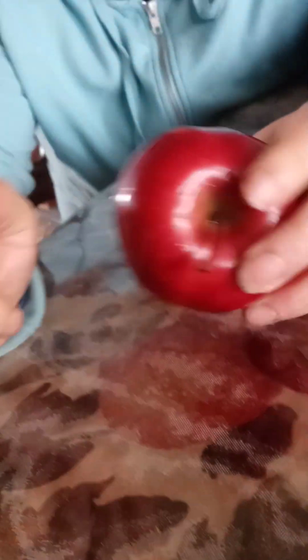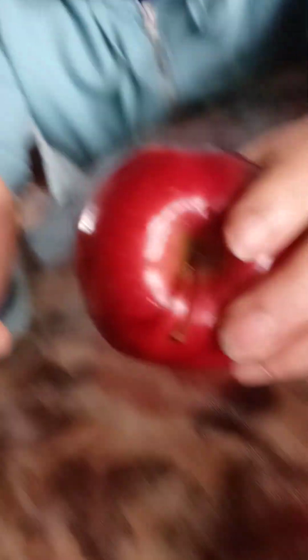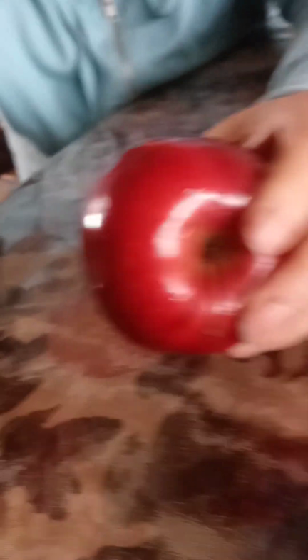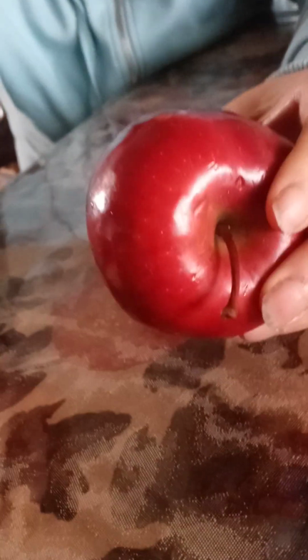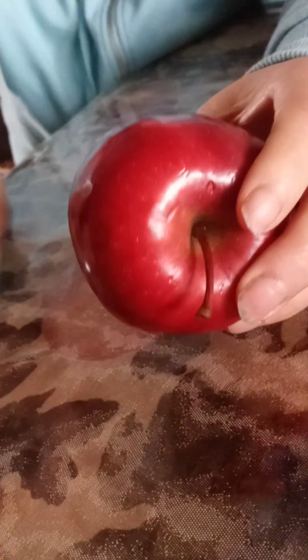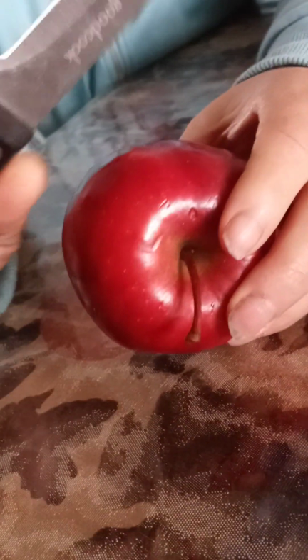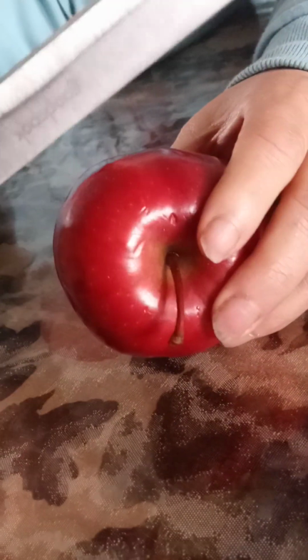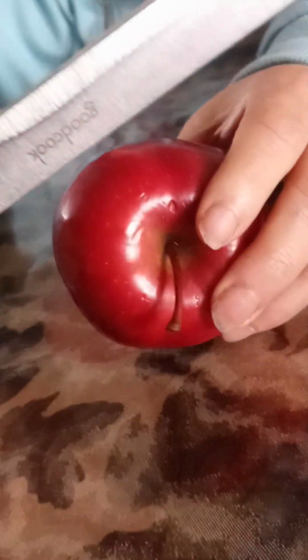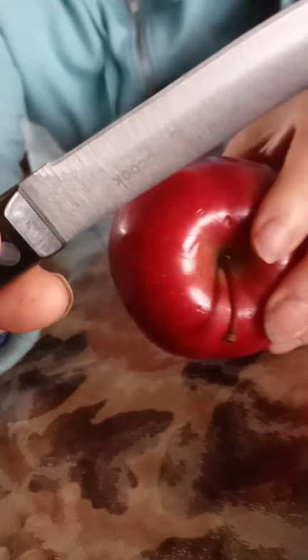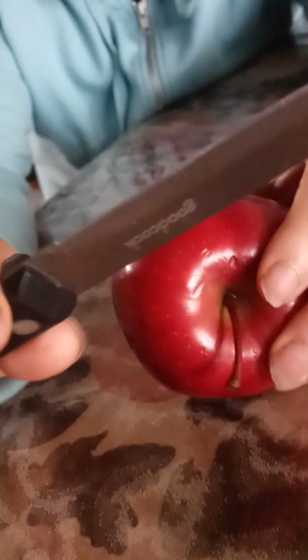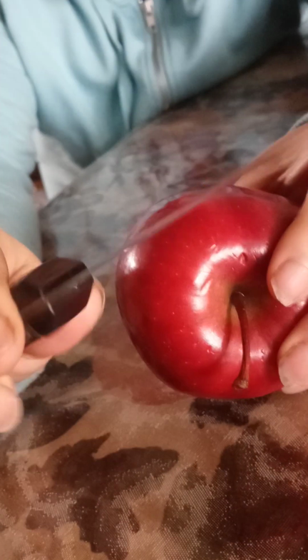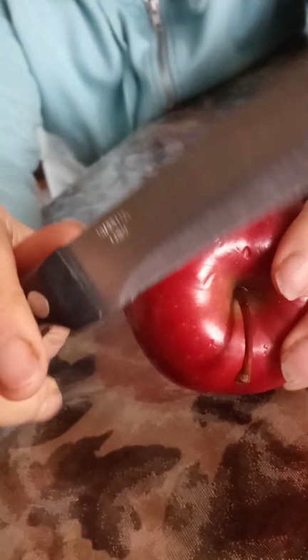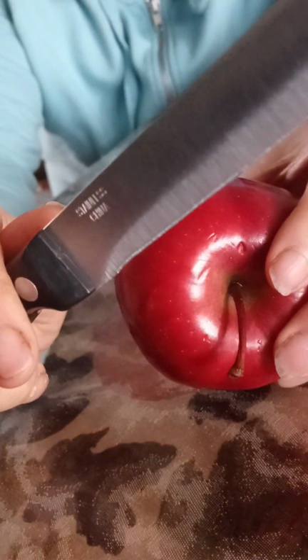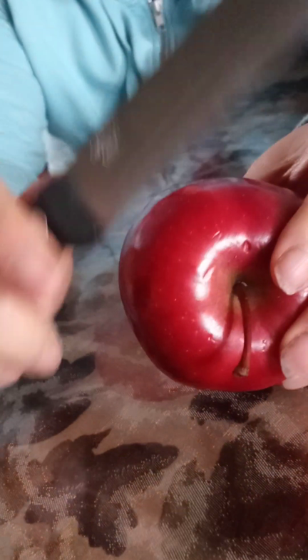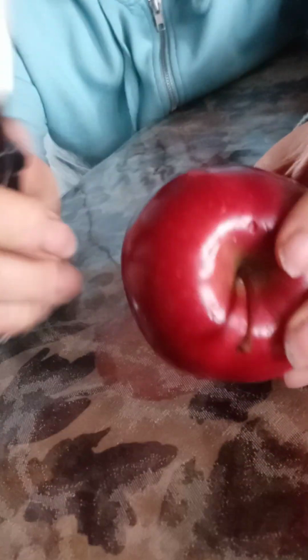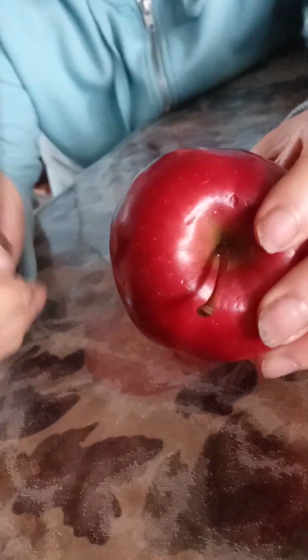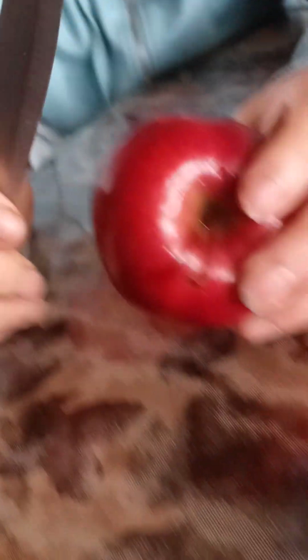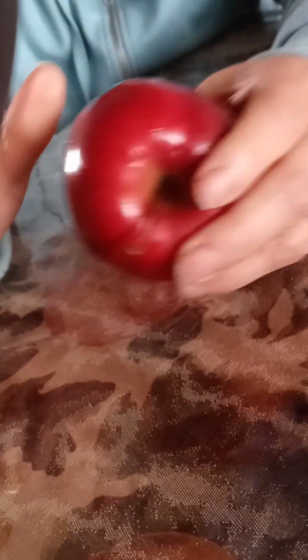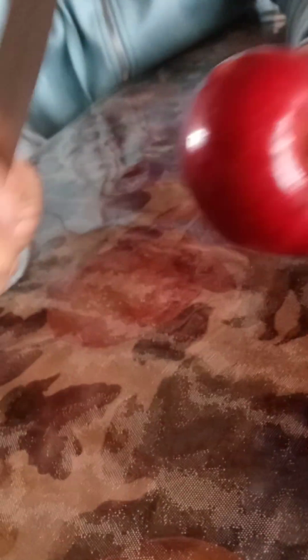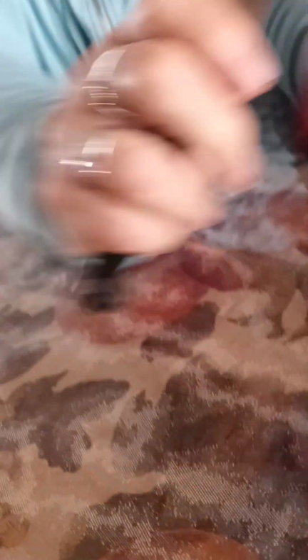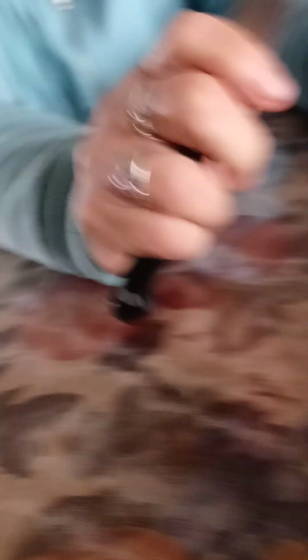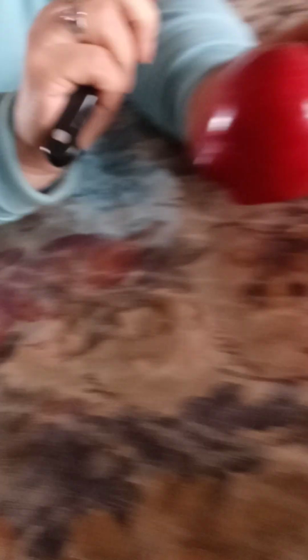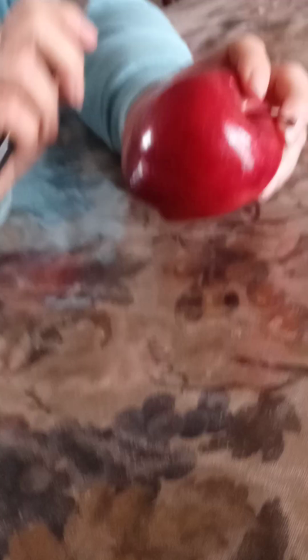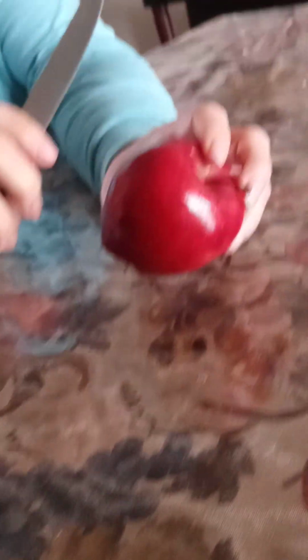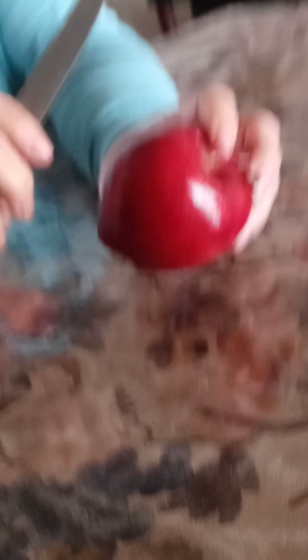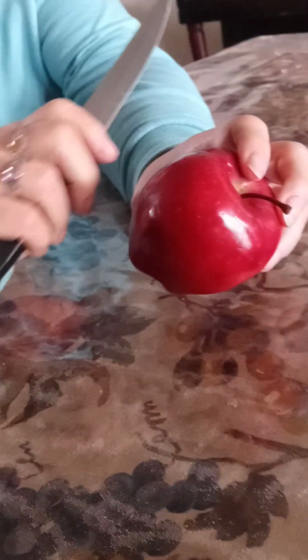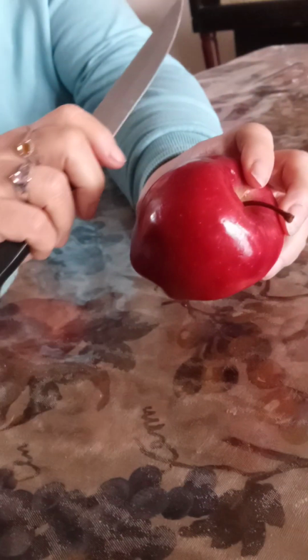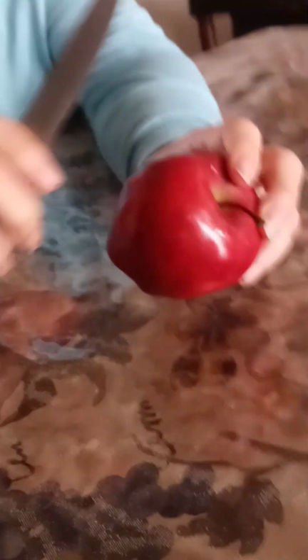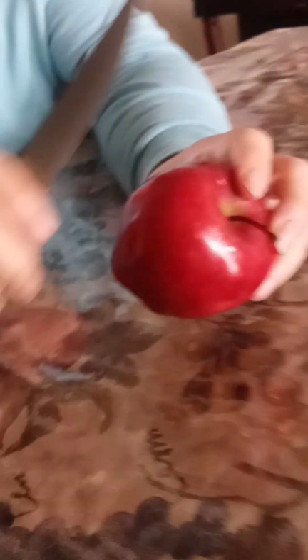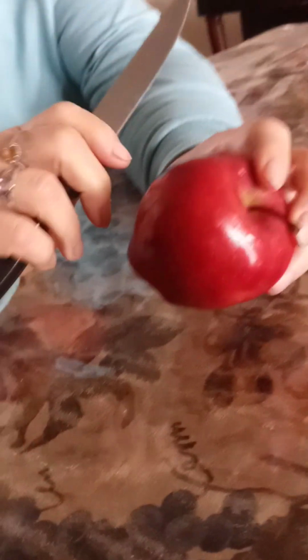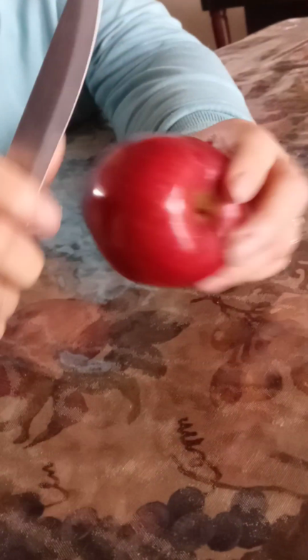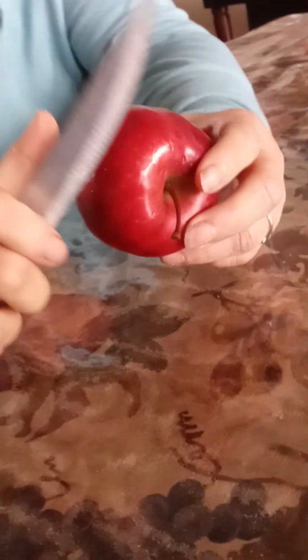You soaked it for 15 minutes? Yeah. So you see the knife? Nice and clean. I want to show you something. I'm not going to take the skin off — I'm just going to scrape the skin.